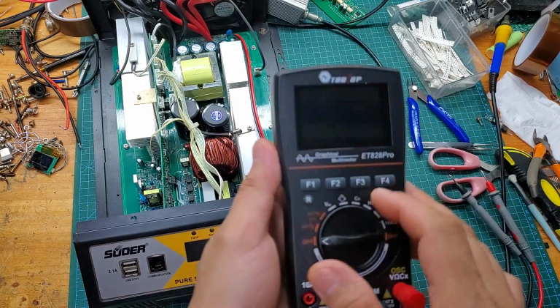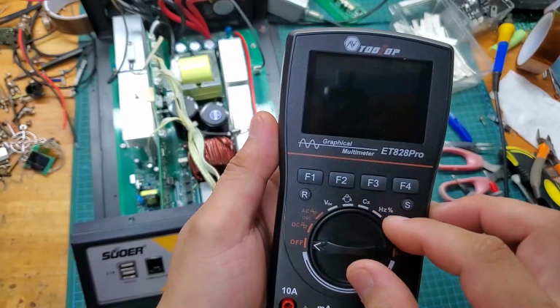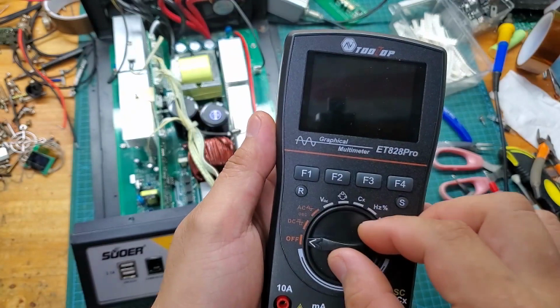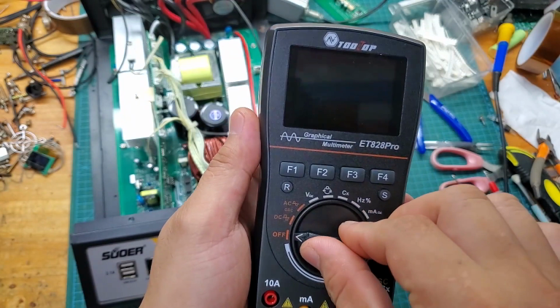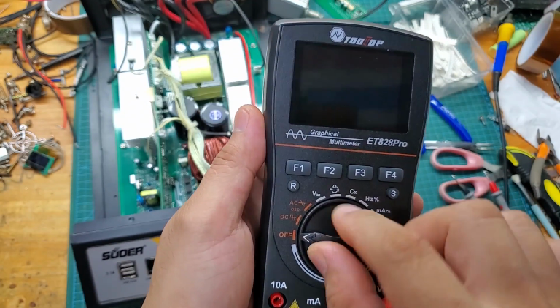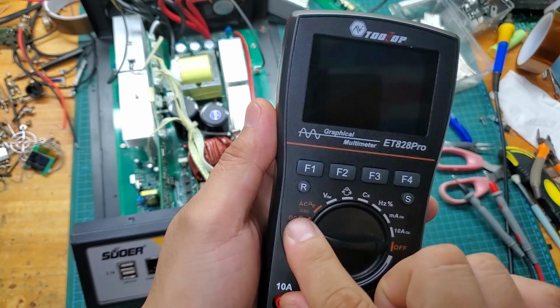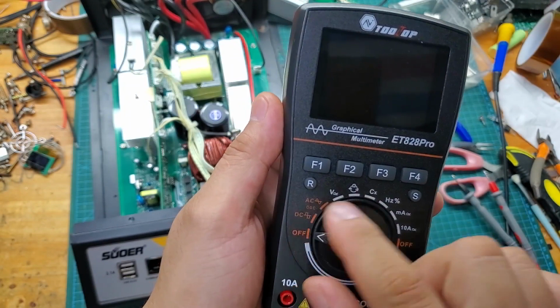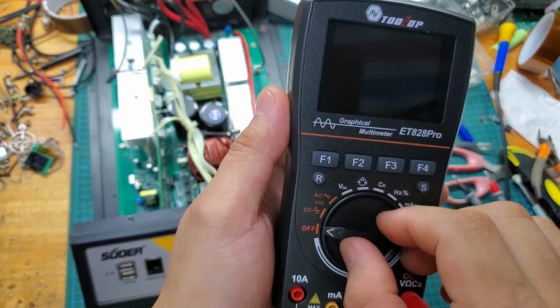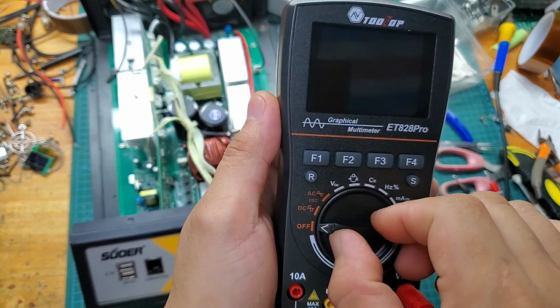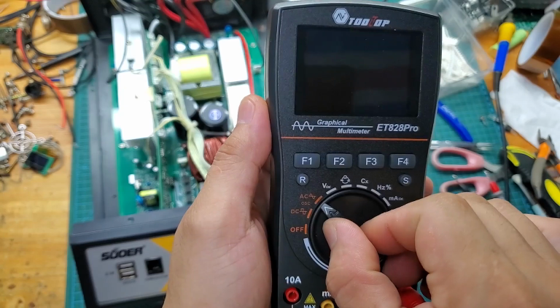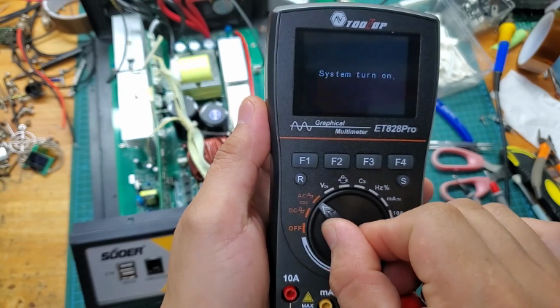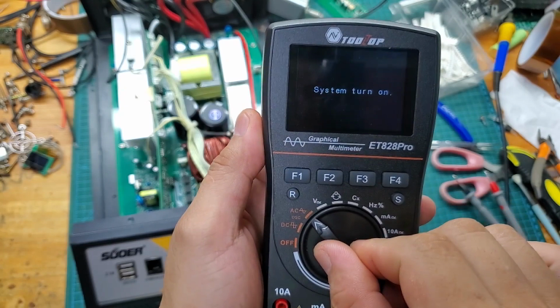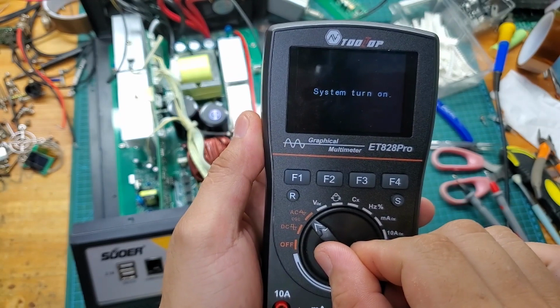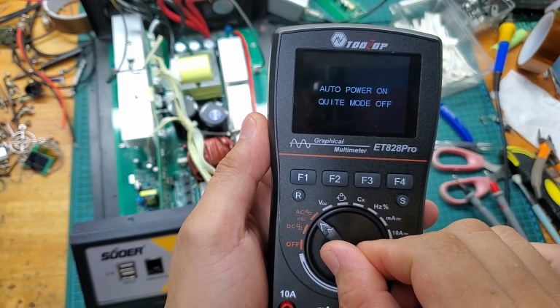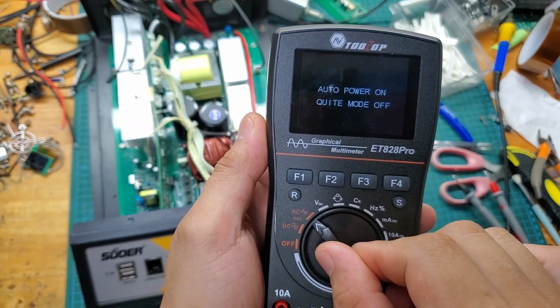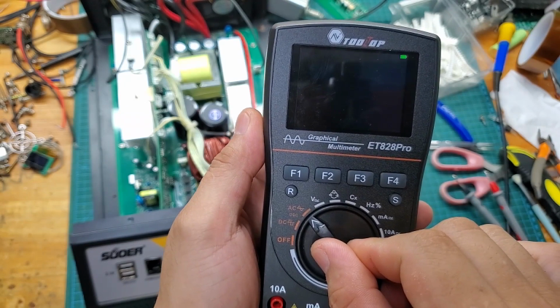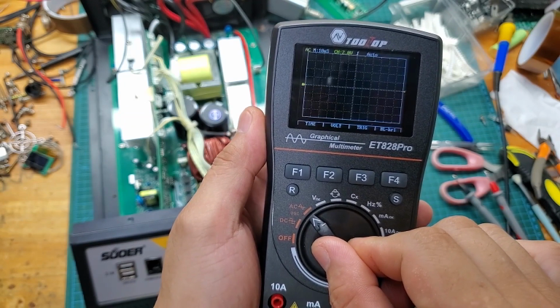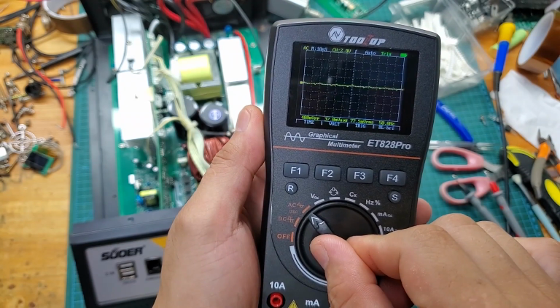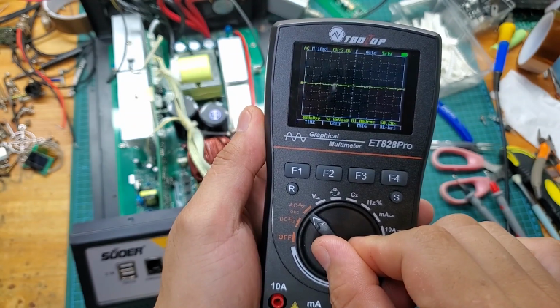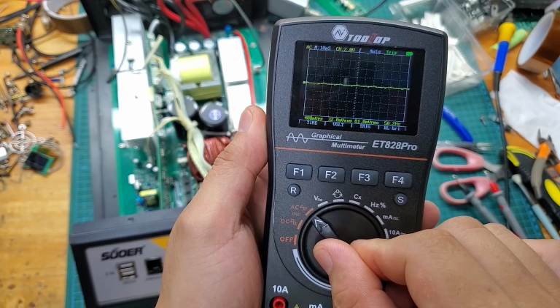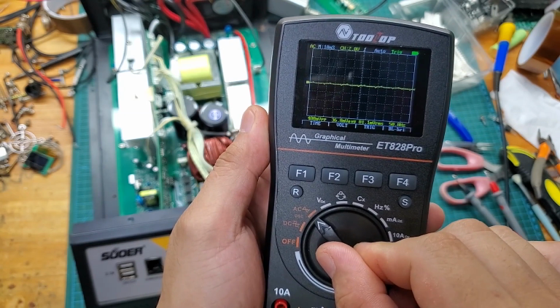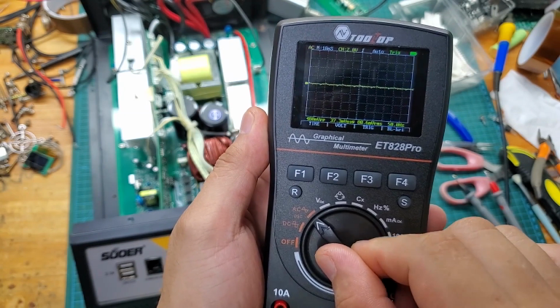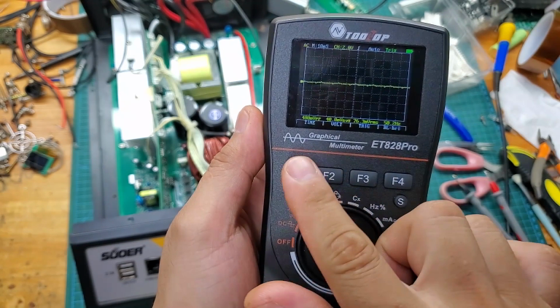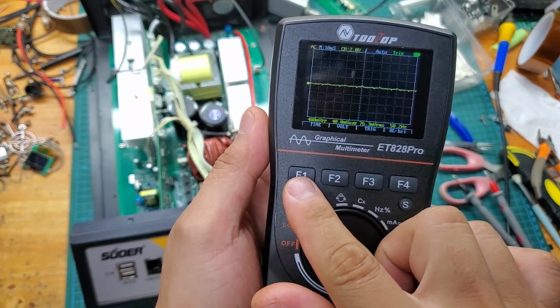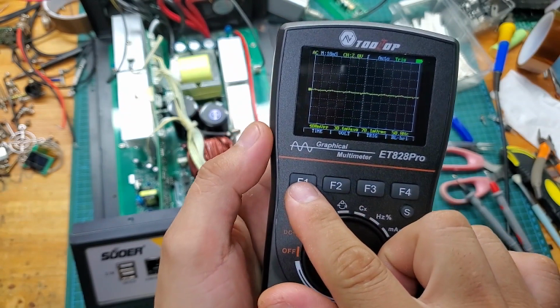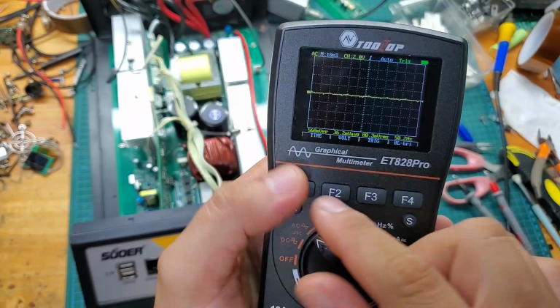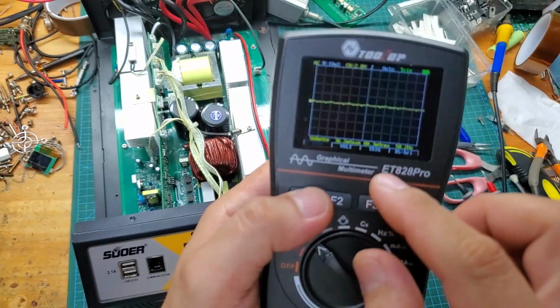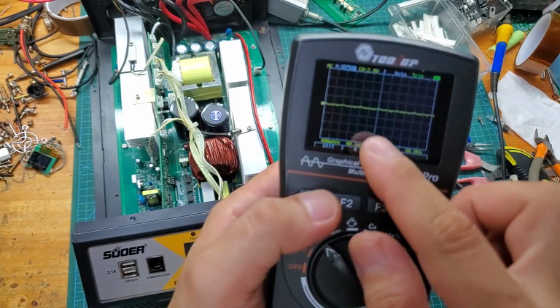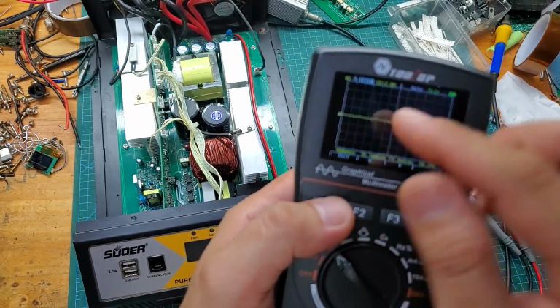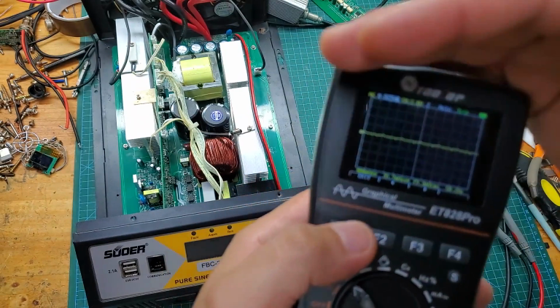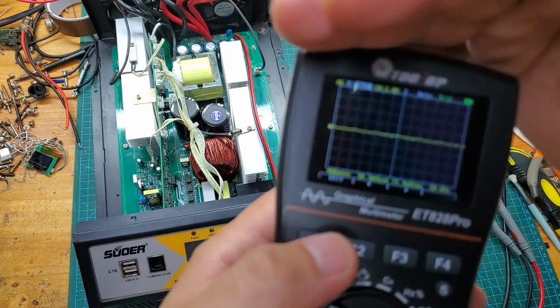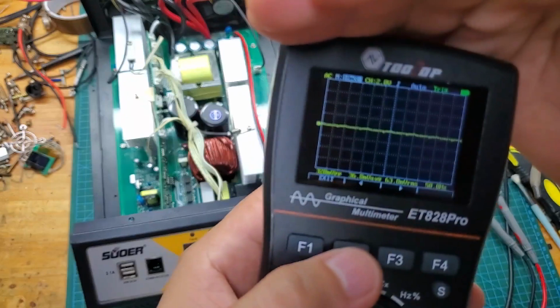Finally, I have completed the repair of this inverter. Next, I will check the output voltage, waveform, and frequency. If all parameters are within the acceptable range, I will reassemble the casing and send it back to the customer.